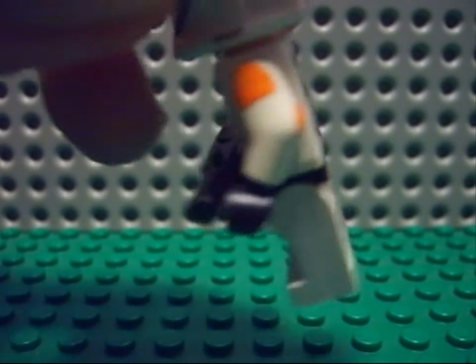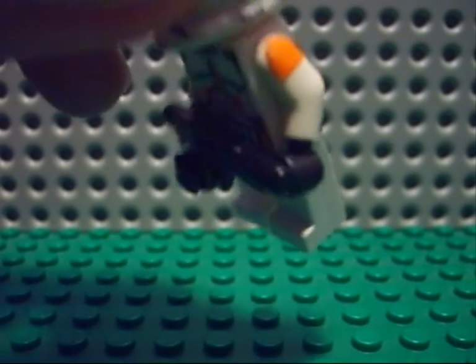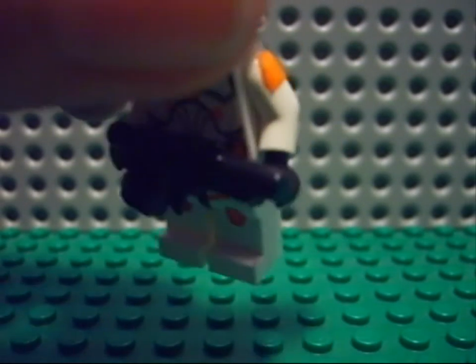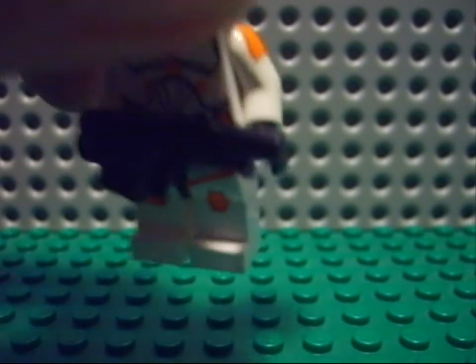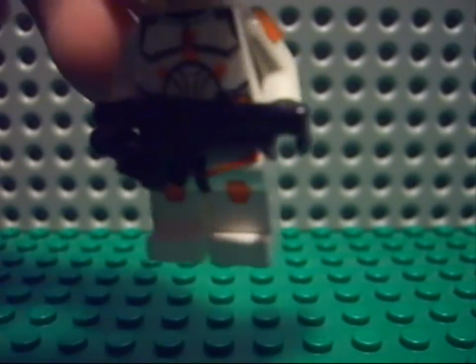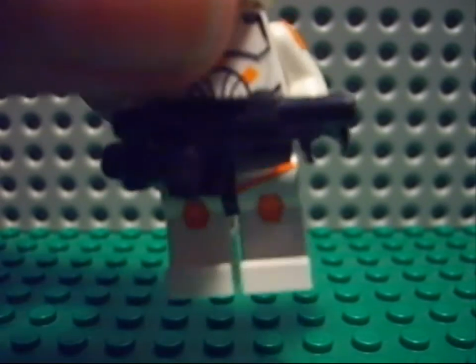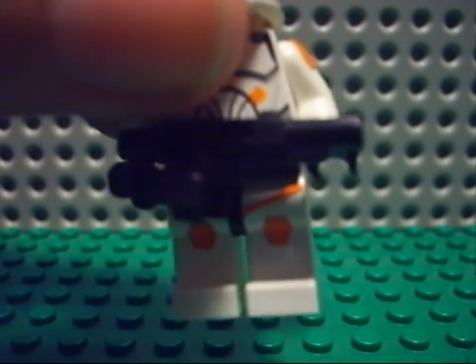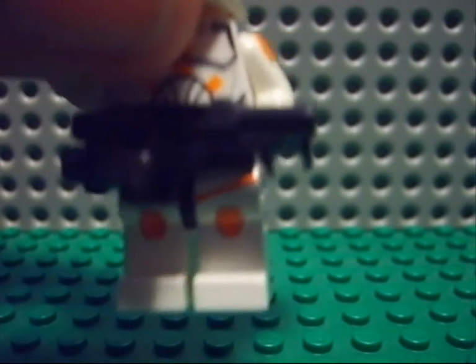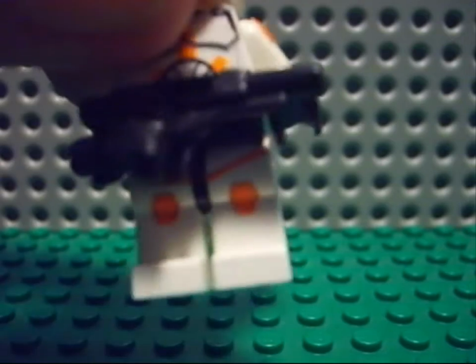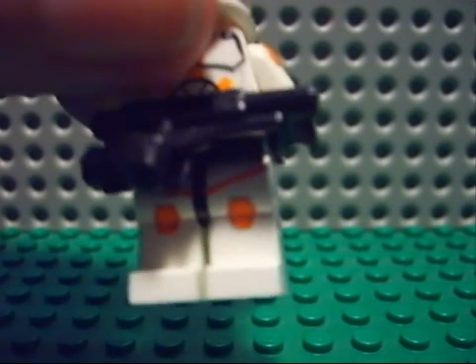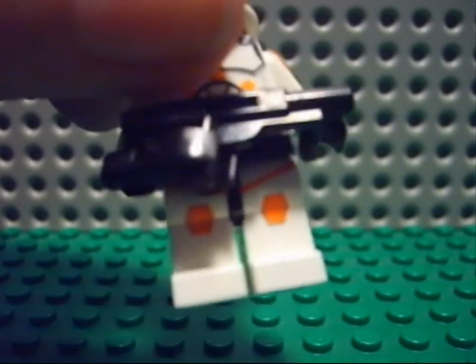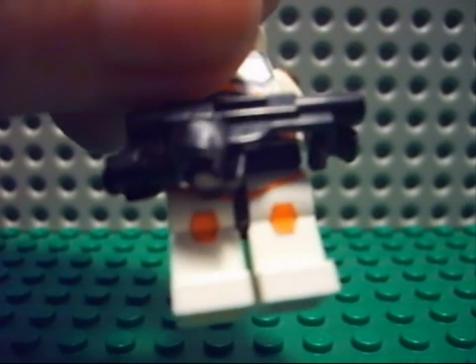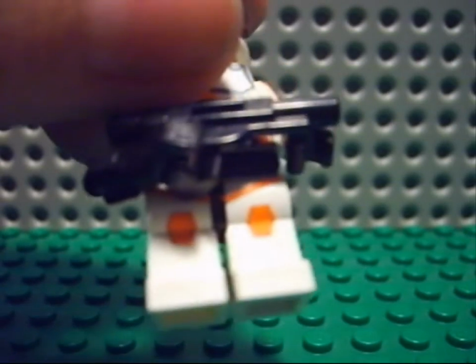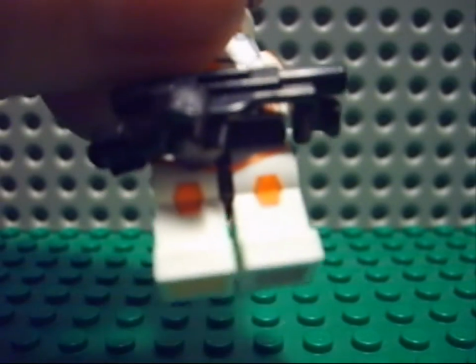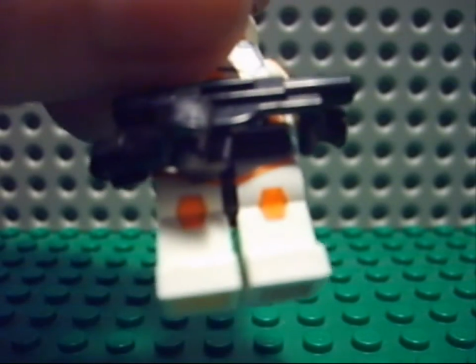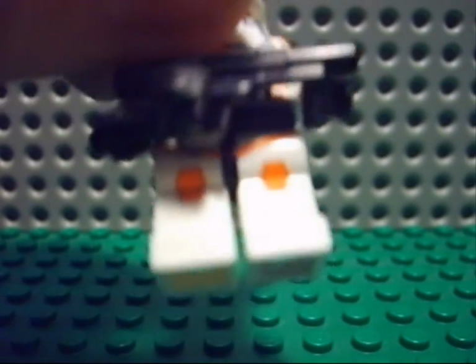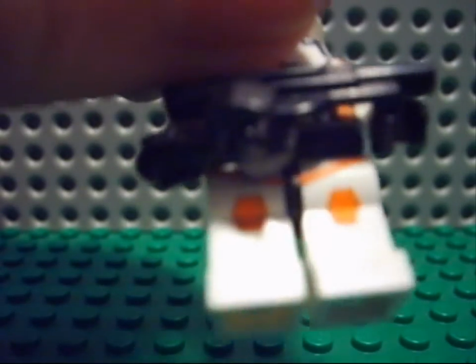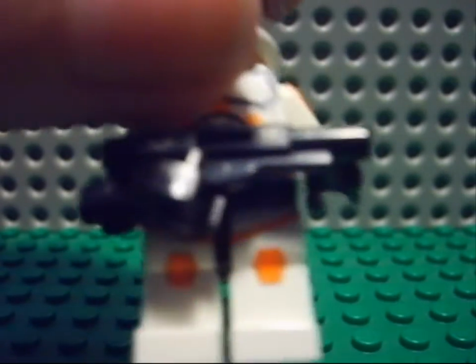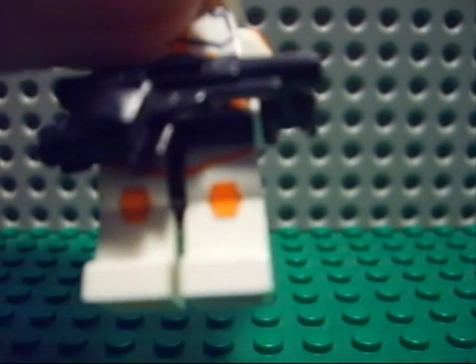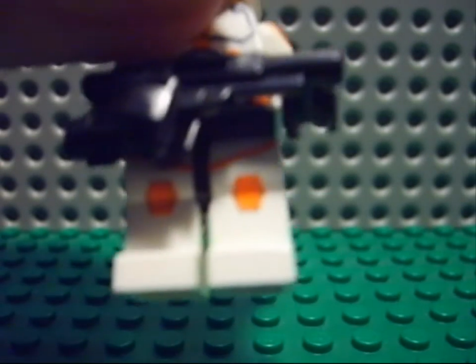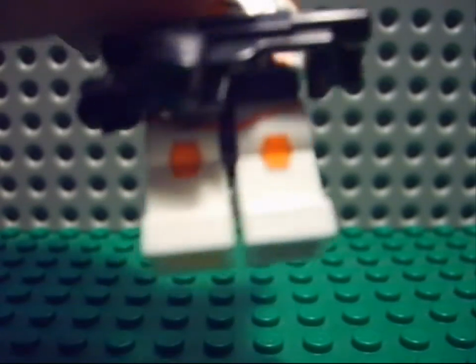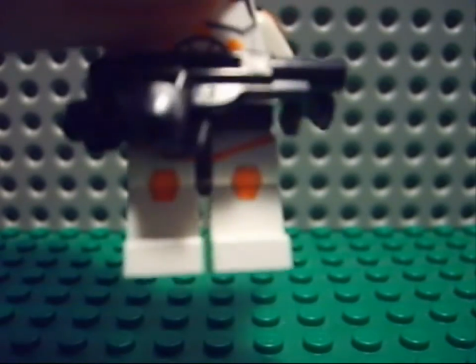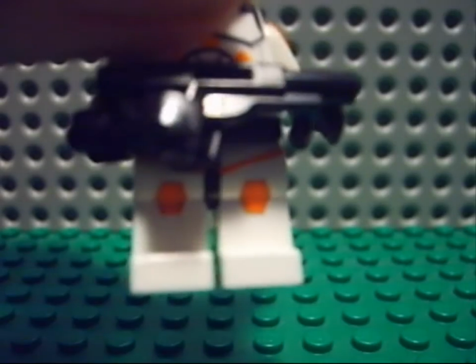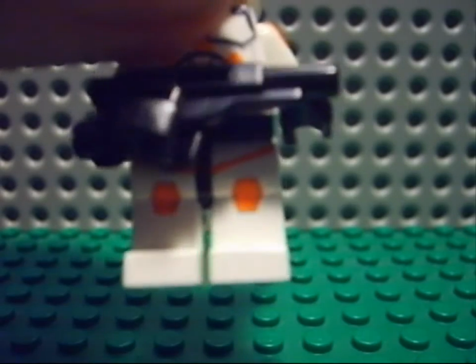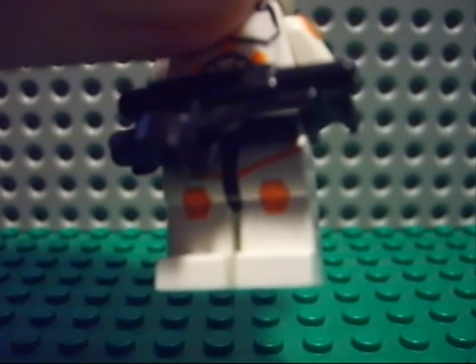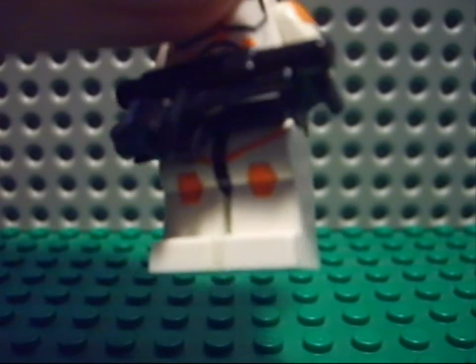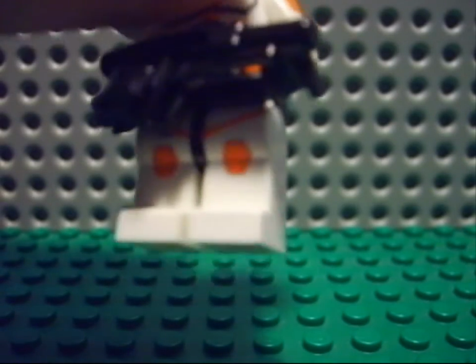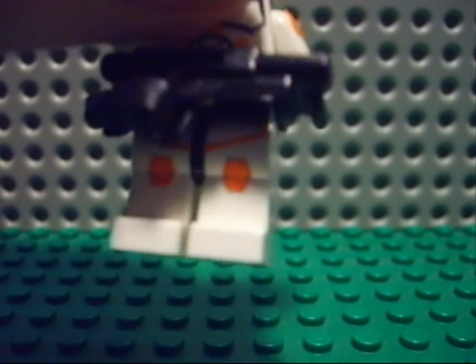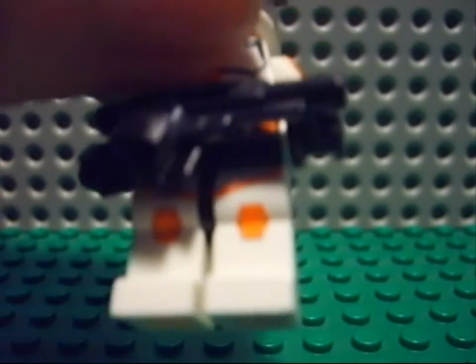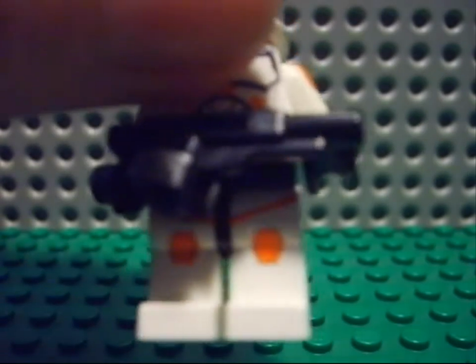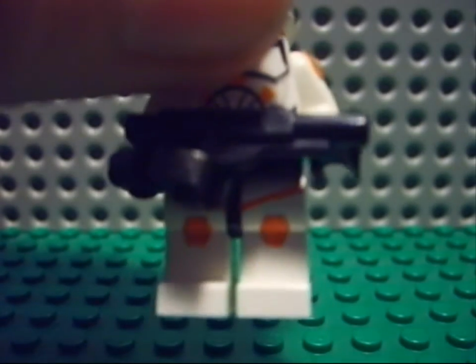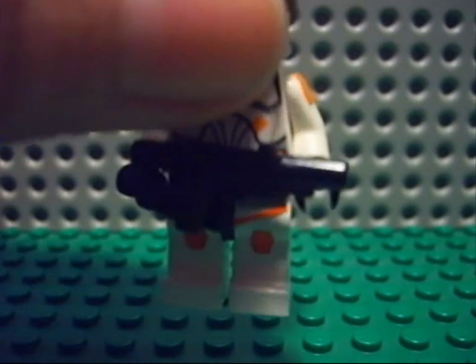On his shoulders orange thingies, and here also orange, like the real Cody. I use photos from Google and Wikipedia — go check on it. Then on his knees also orange things and orange lines.